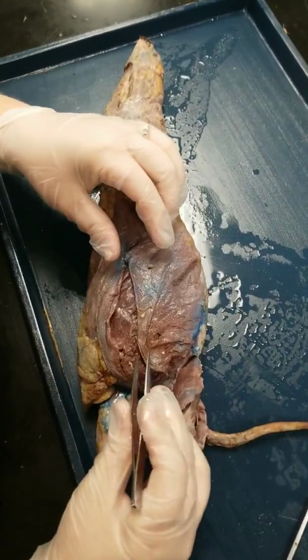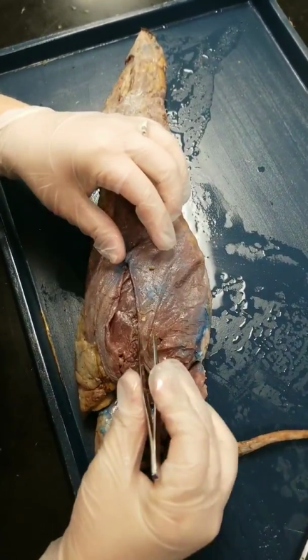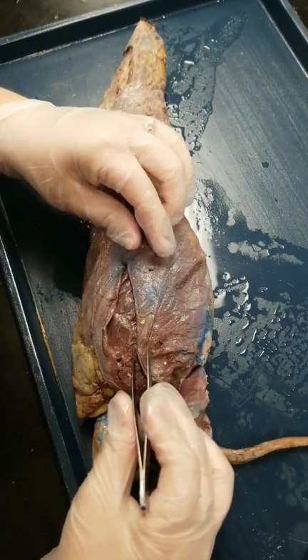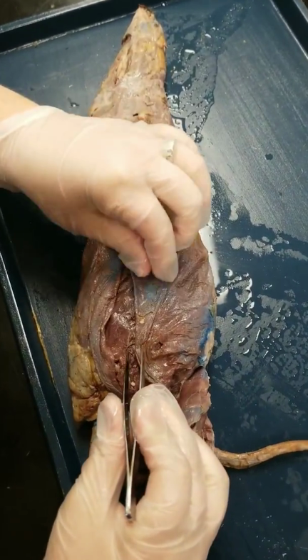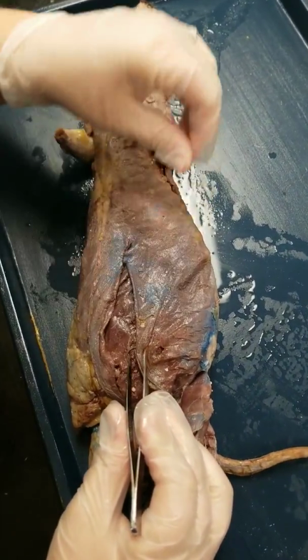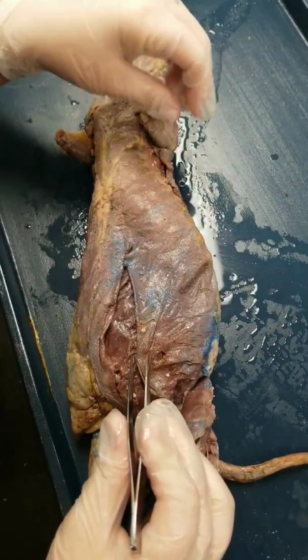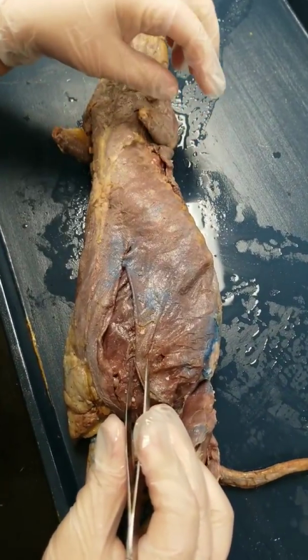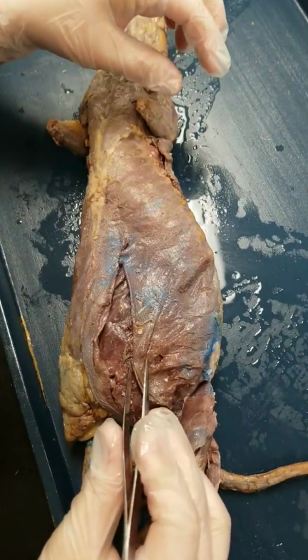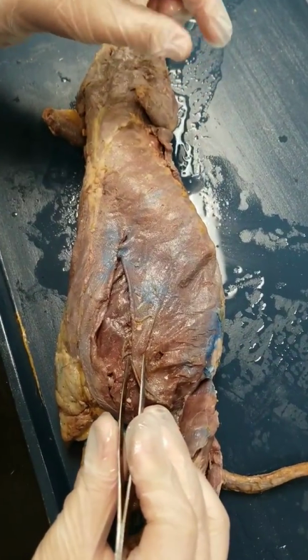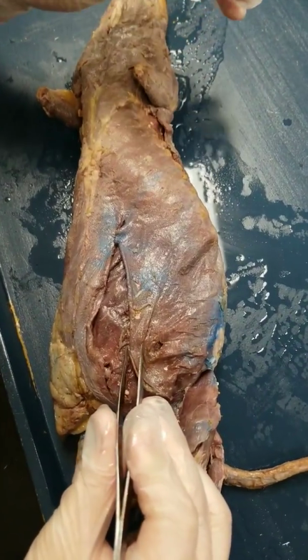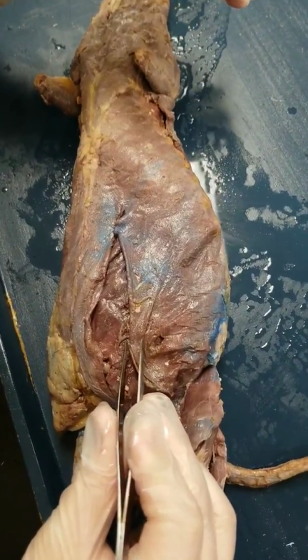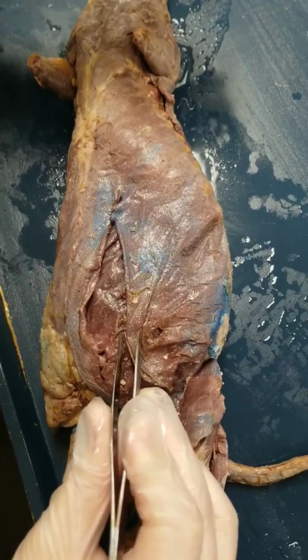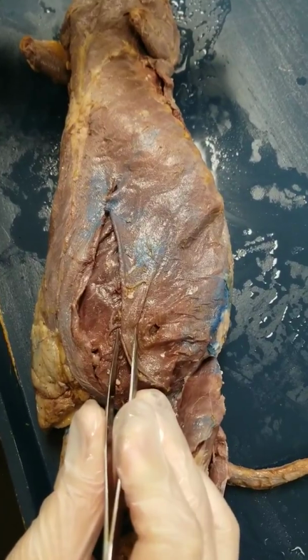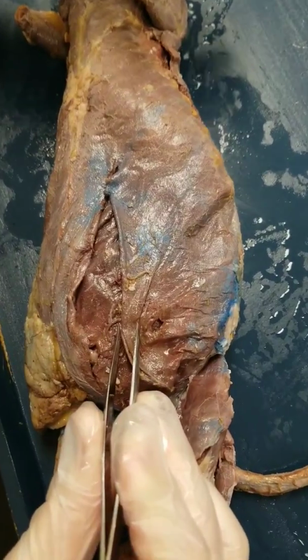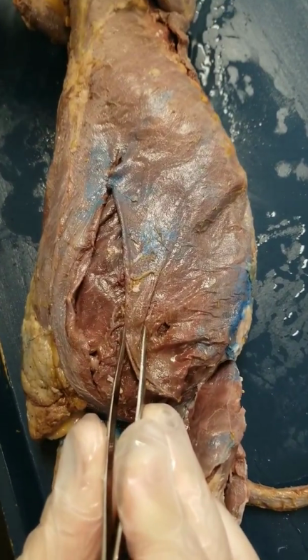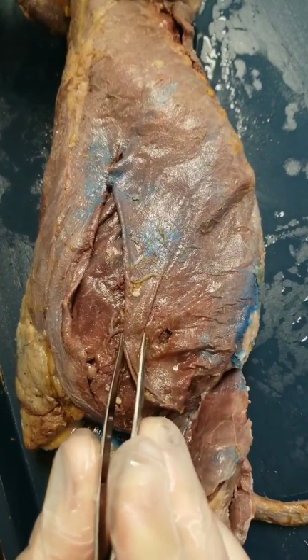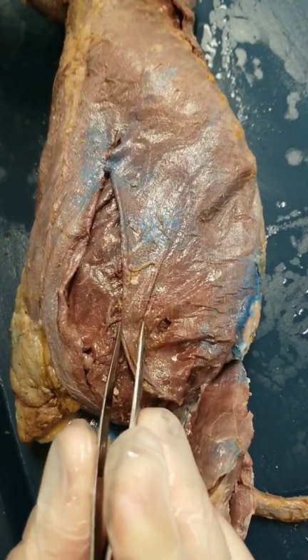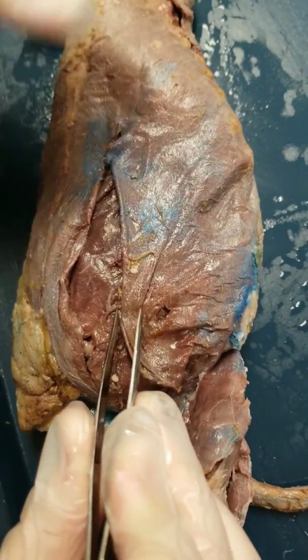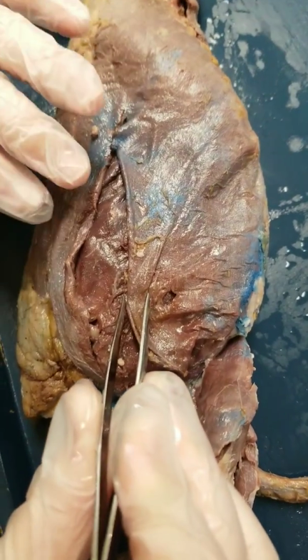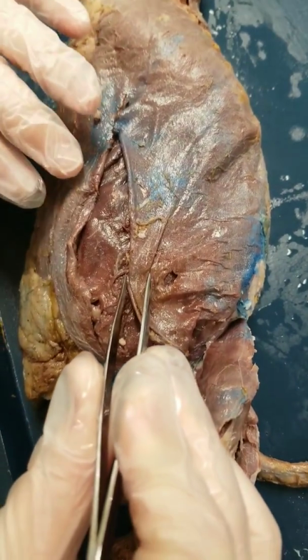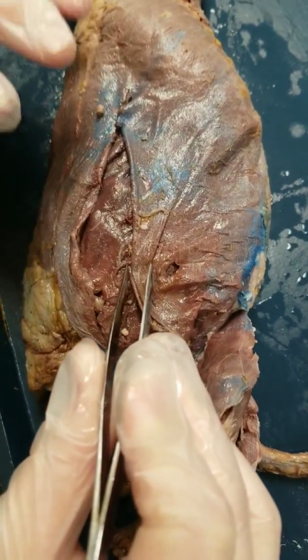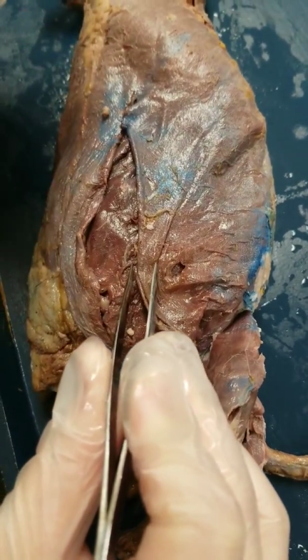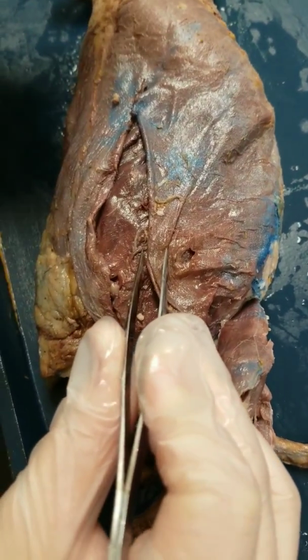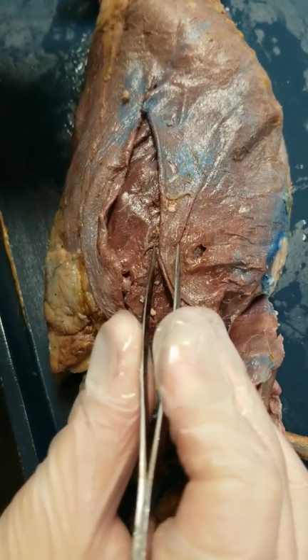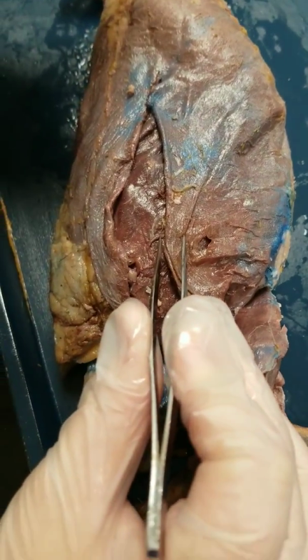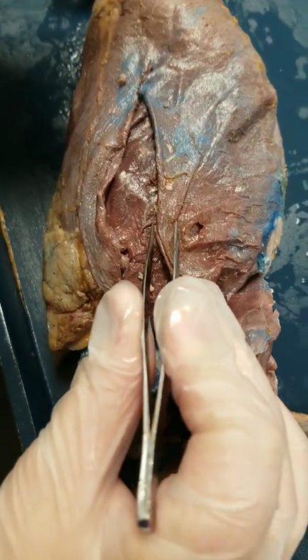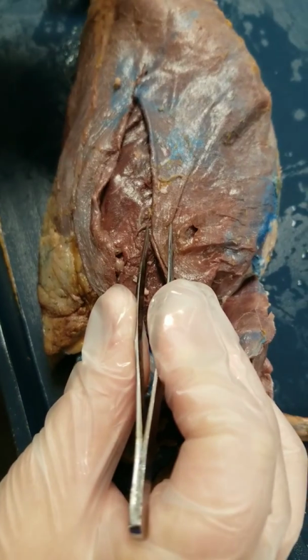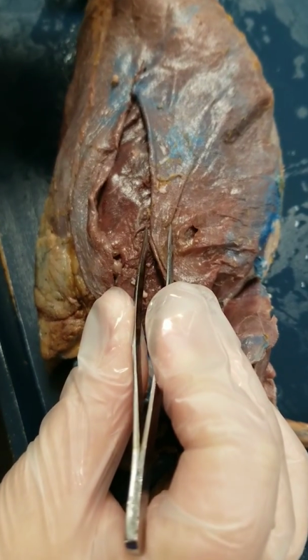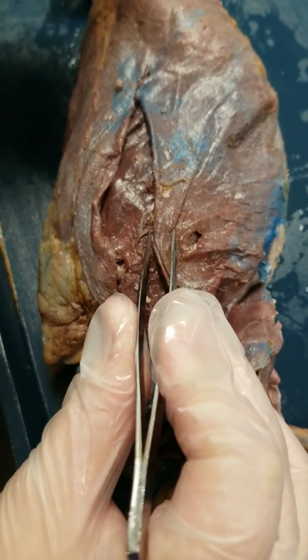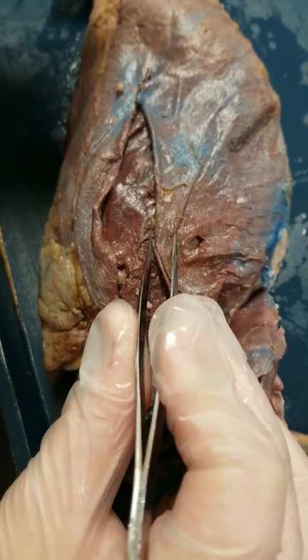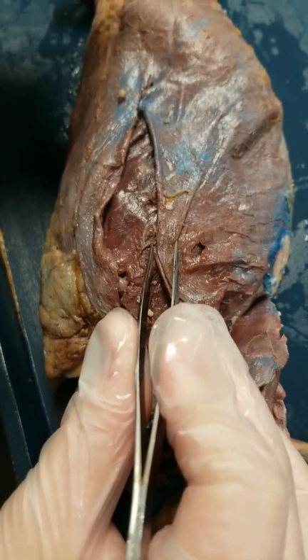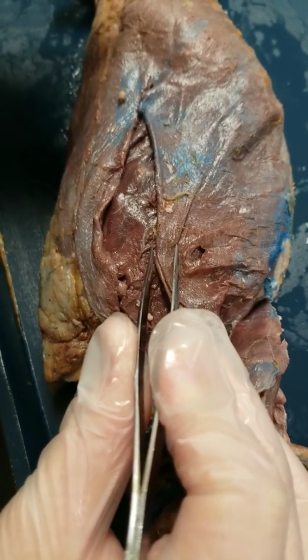In this video we're going to dissect the remaining muscles of the mink. We're going to dissect the abdomen, the chest, the back, and the upper leg.